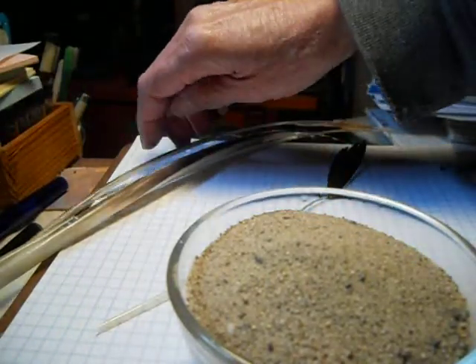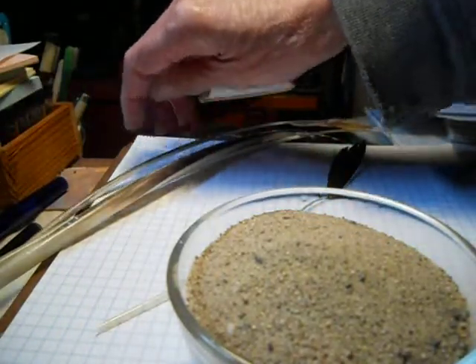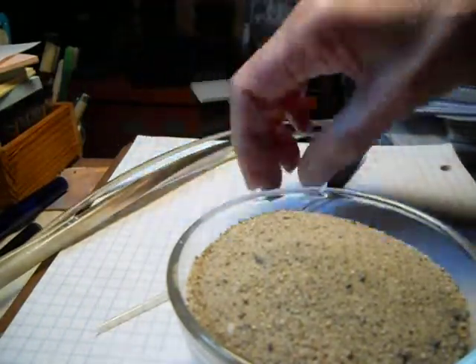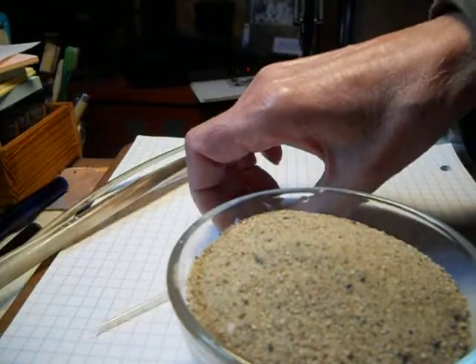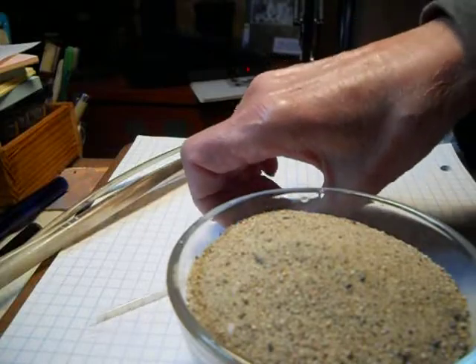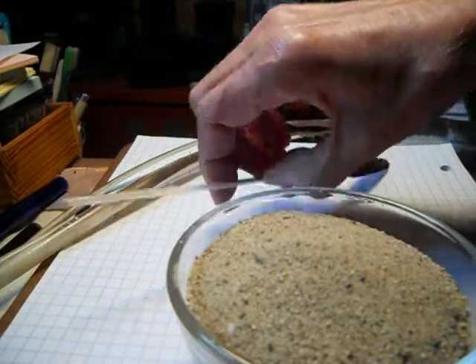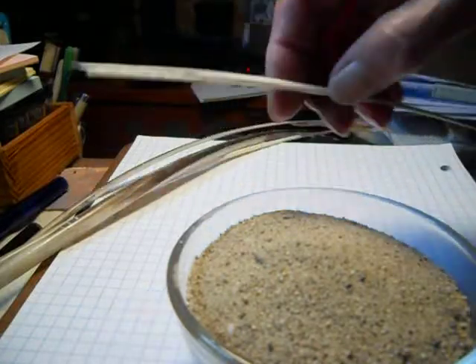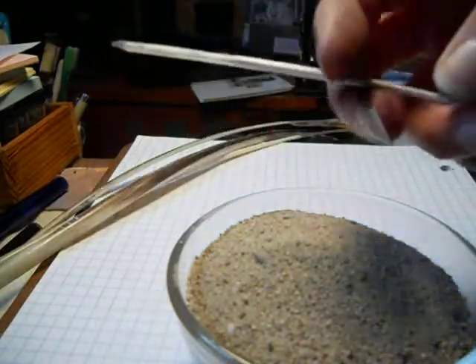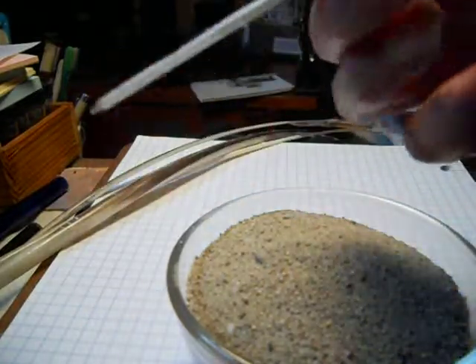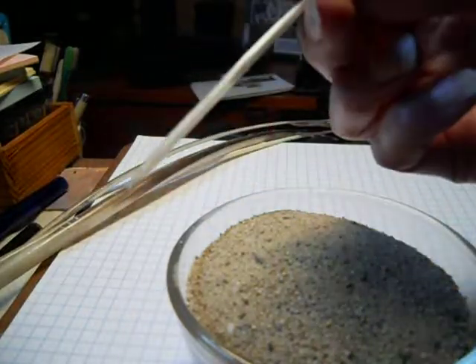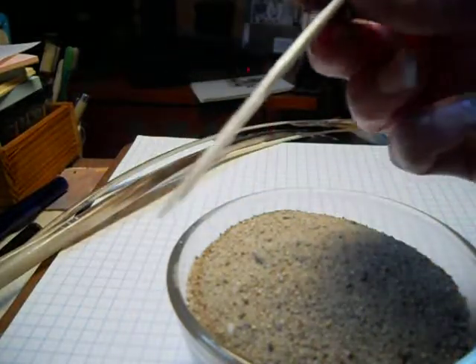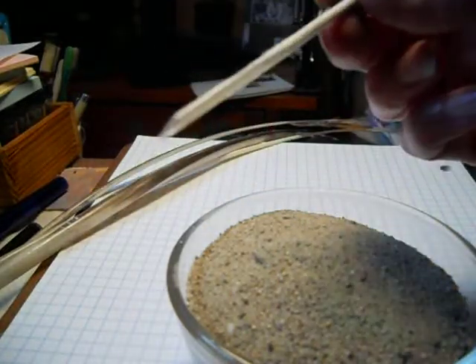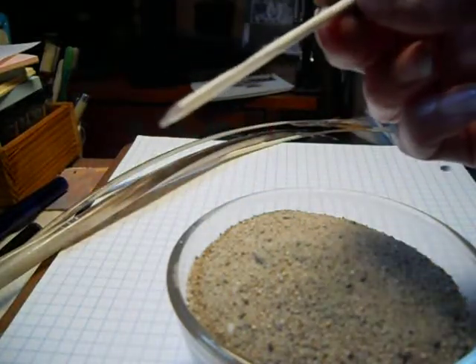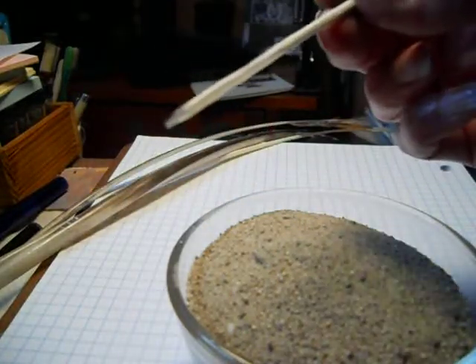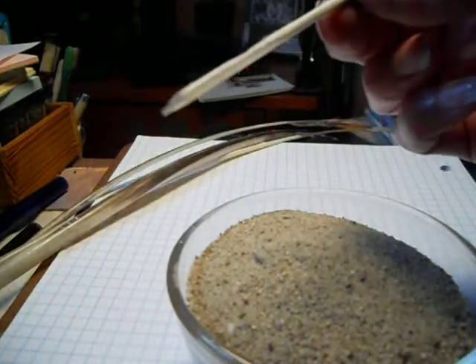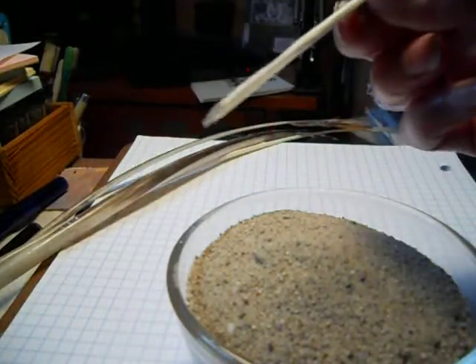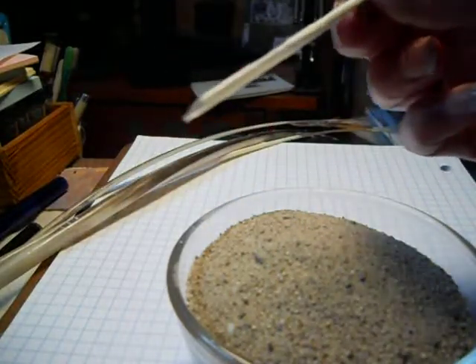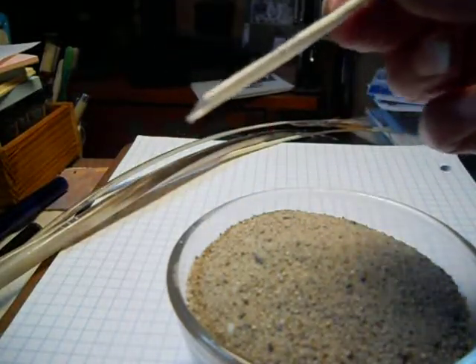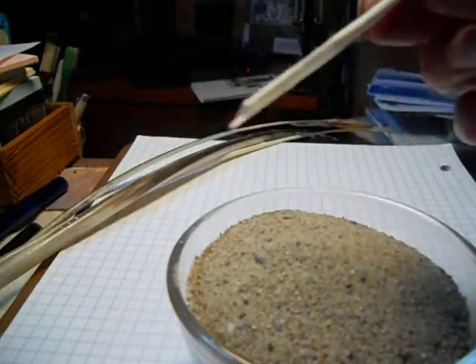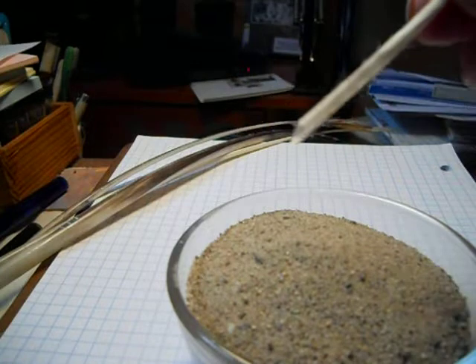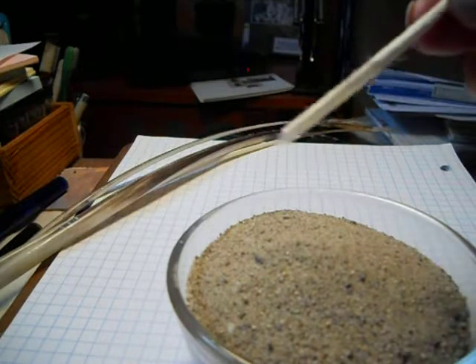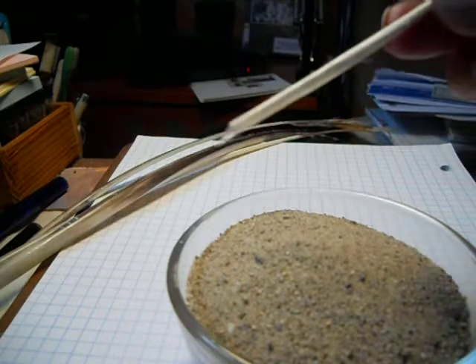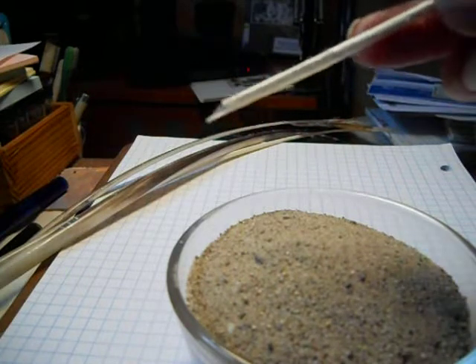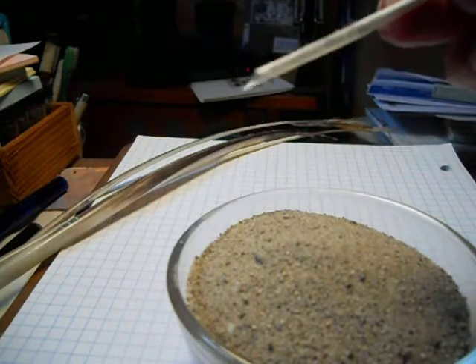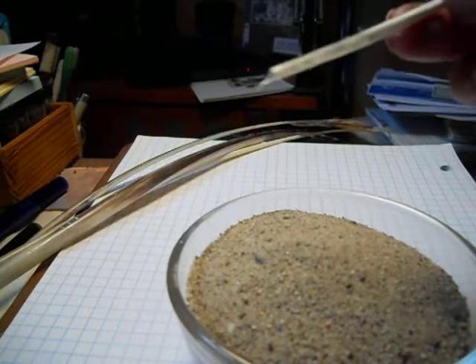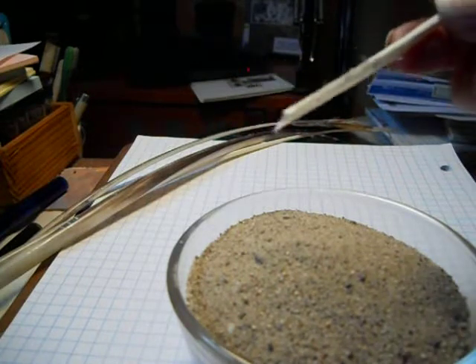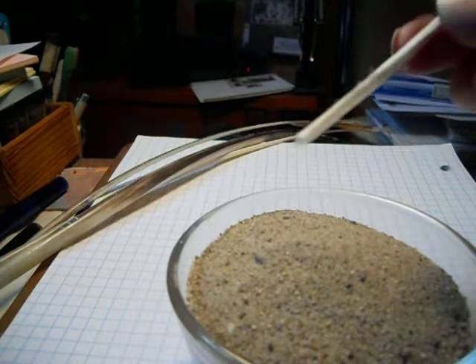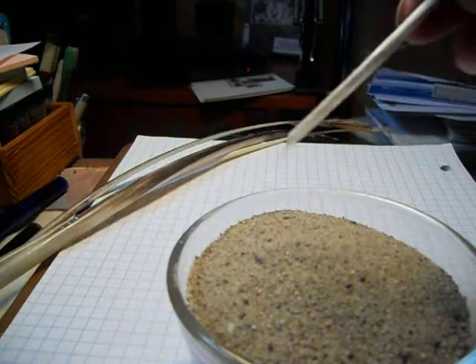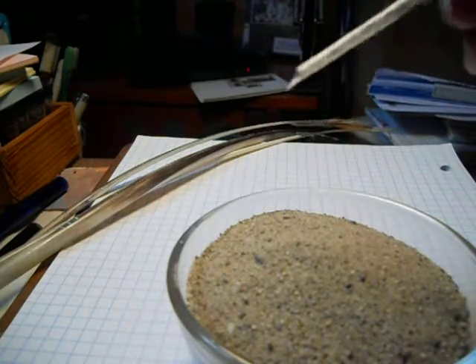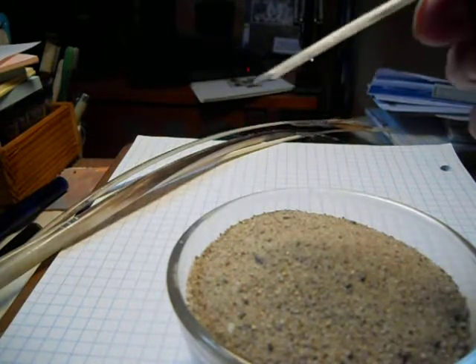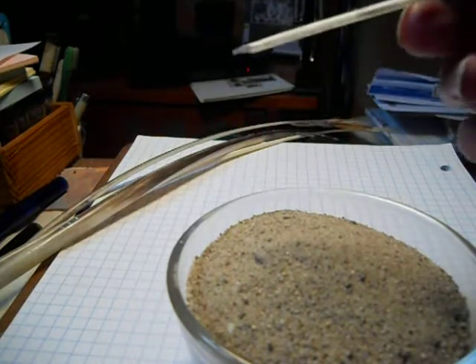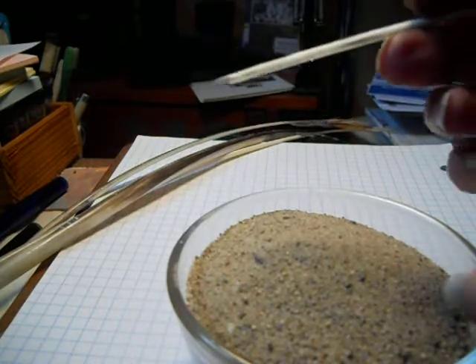This is a seagull feather I've just cut. Seagulls seem to be a little bit more flexible than a turkey feather.